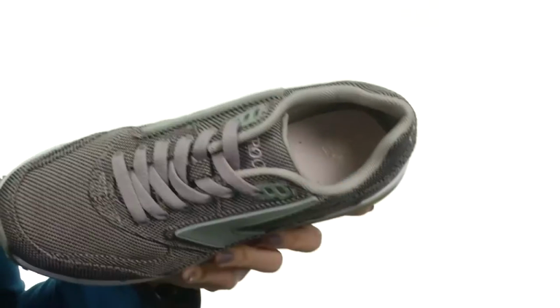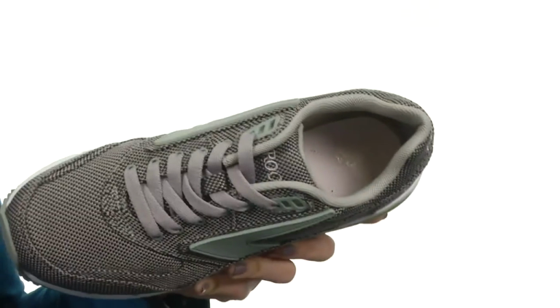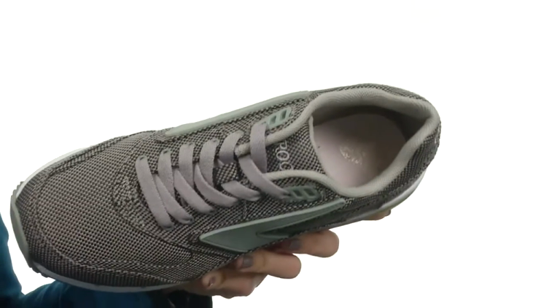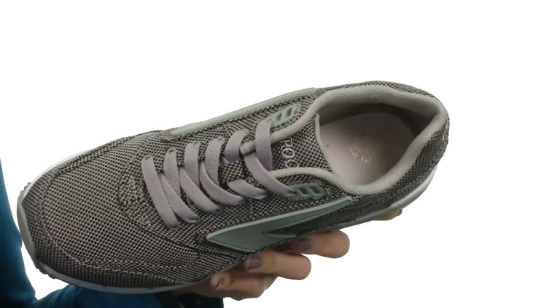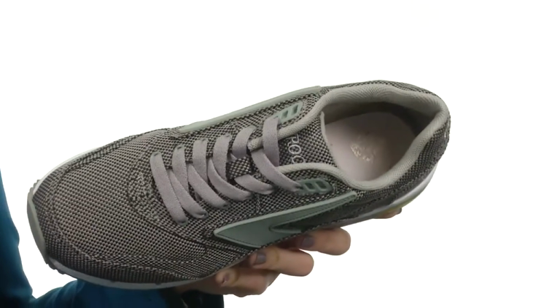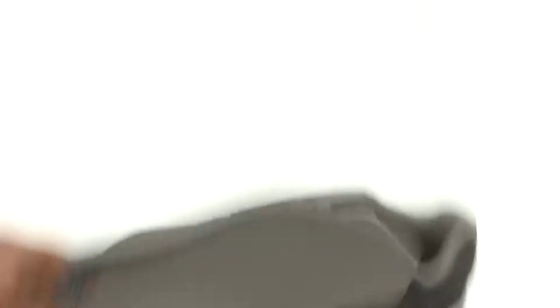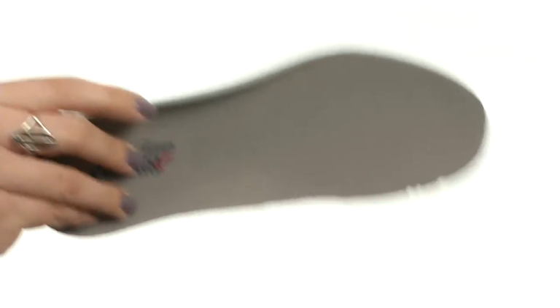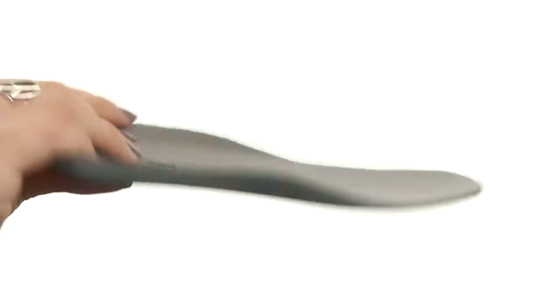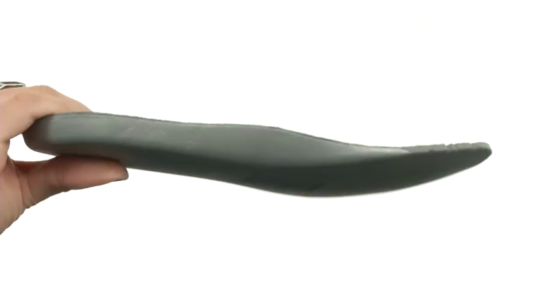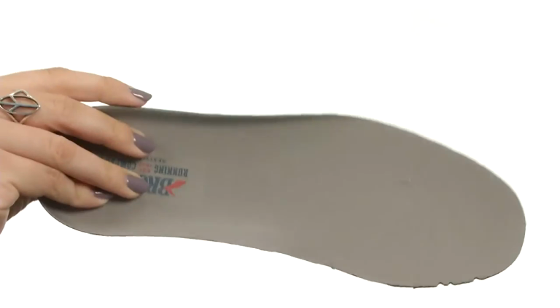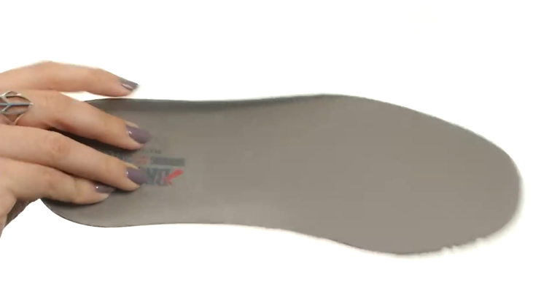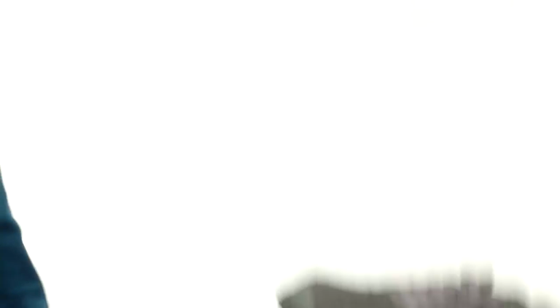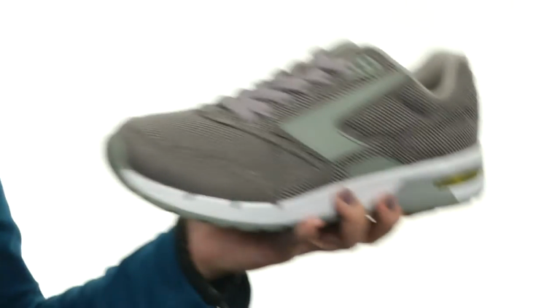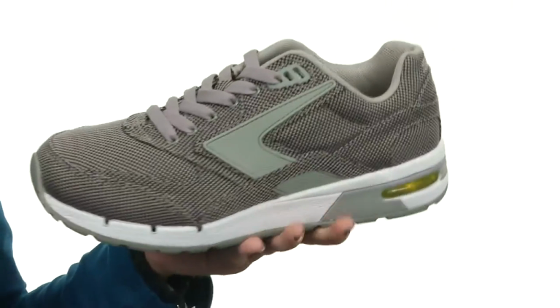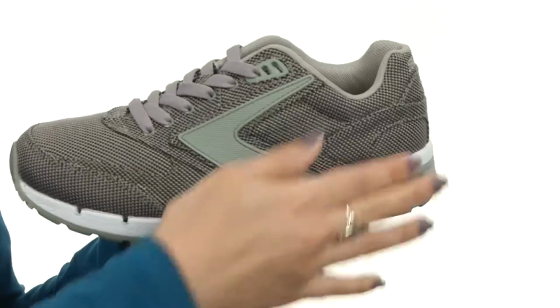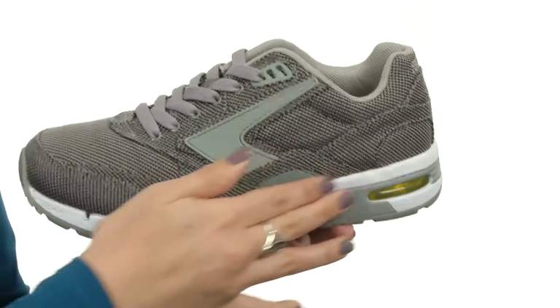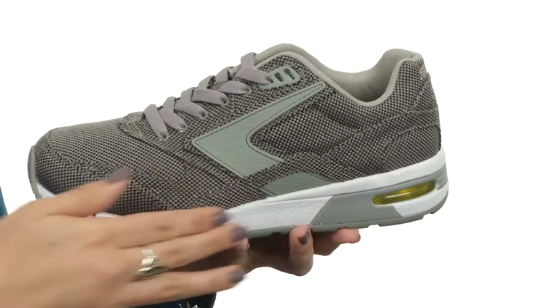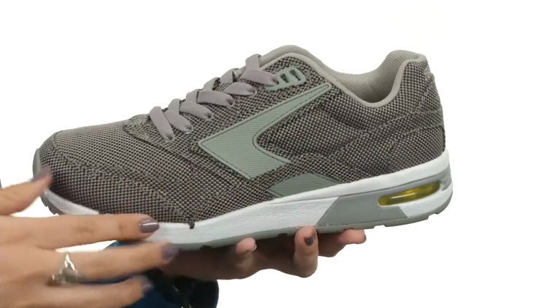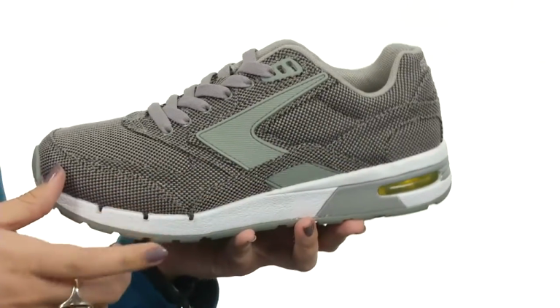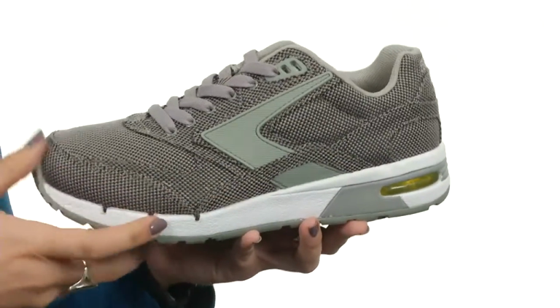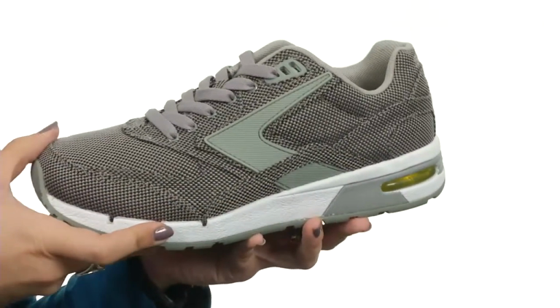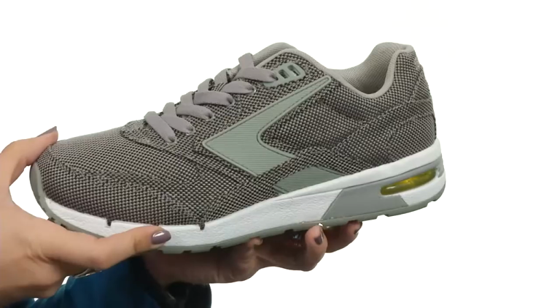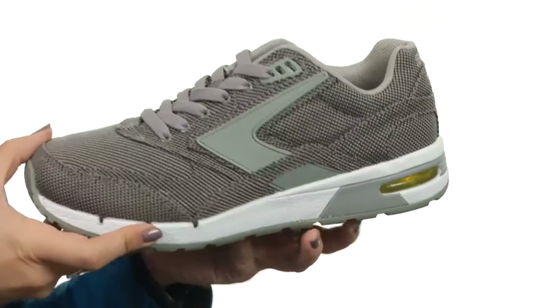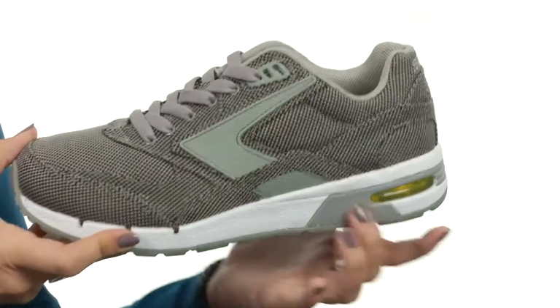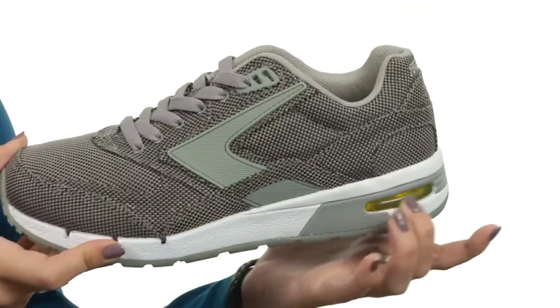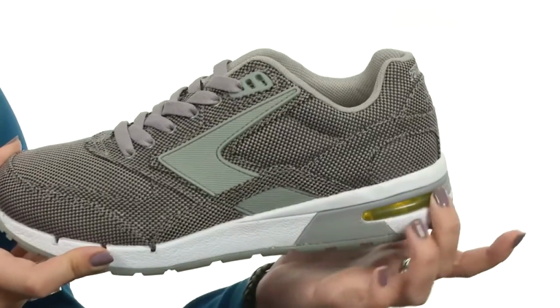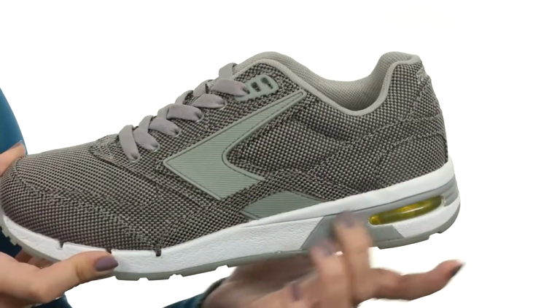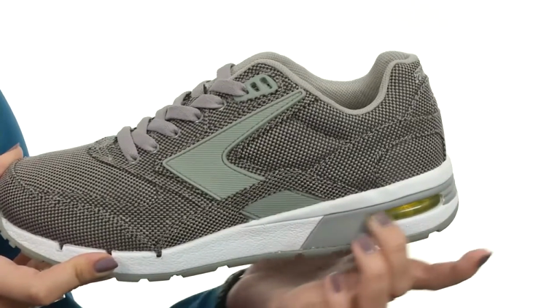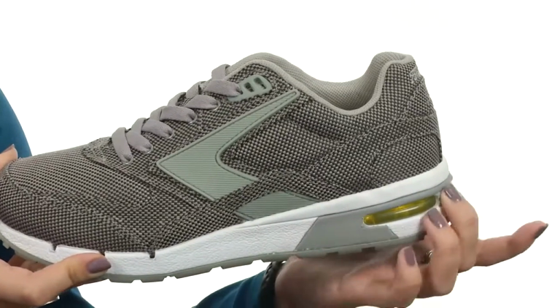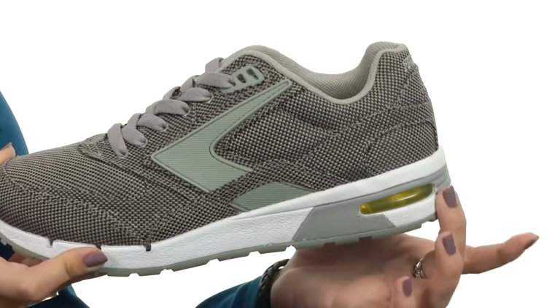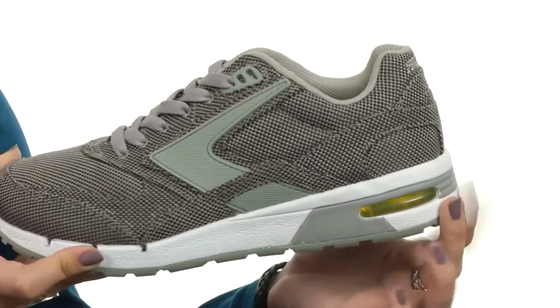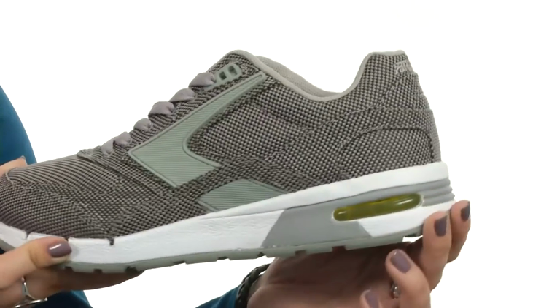It does give you a molded foam insole that is removable for extra comfort. You do have an EVA midsole that gives you day-long cushion comfort as well.